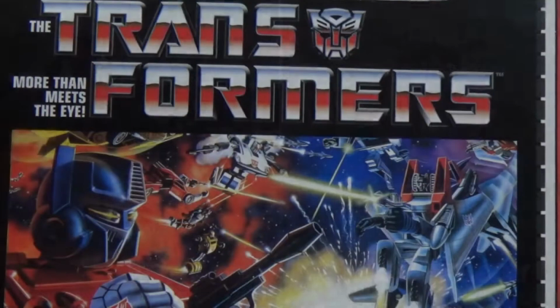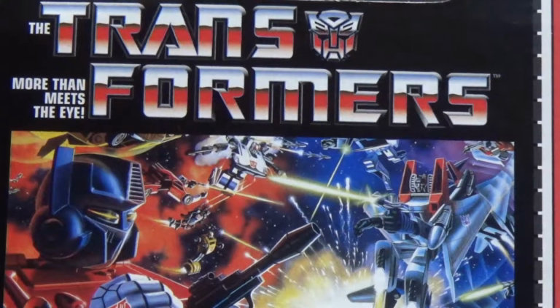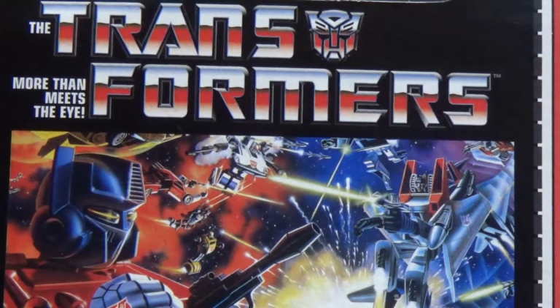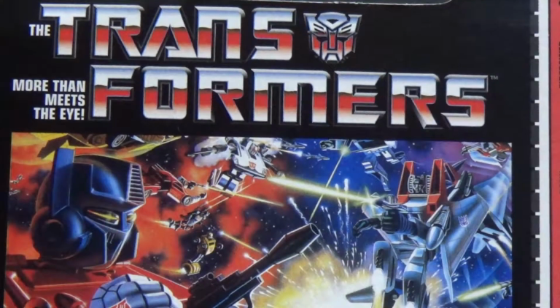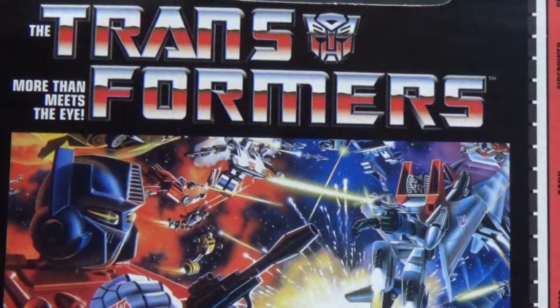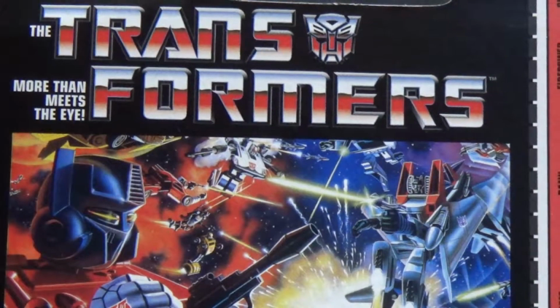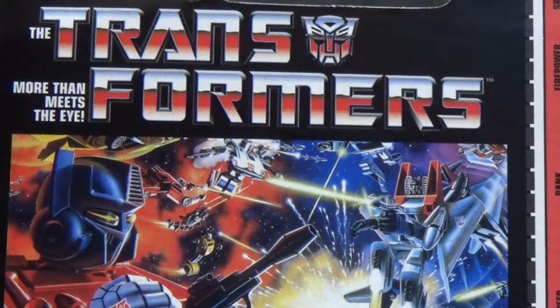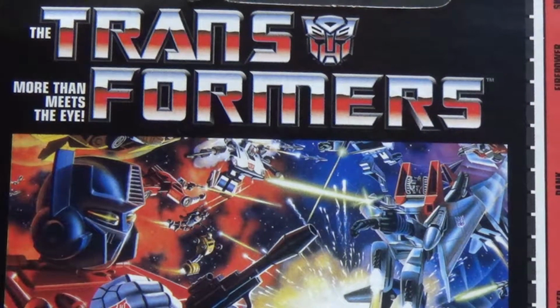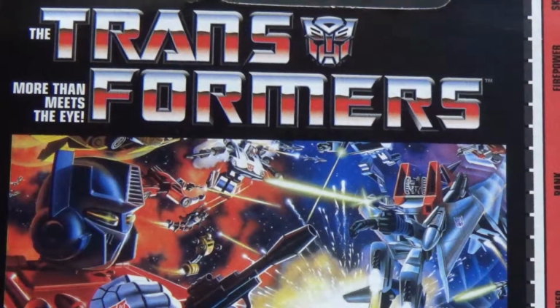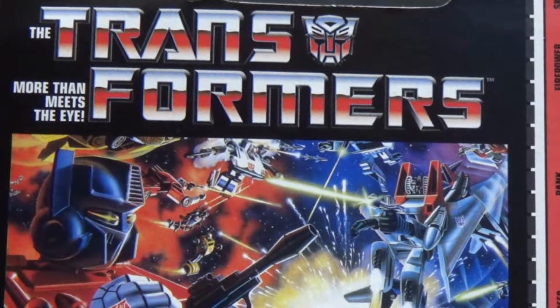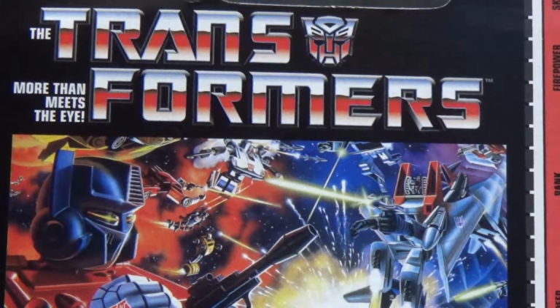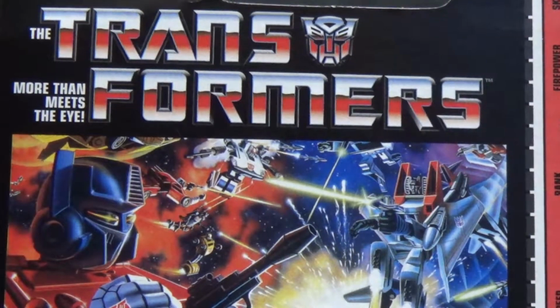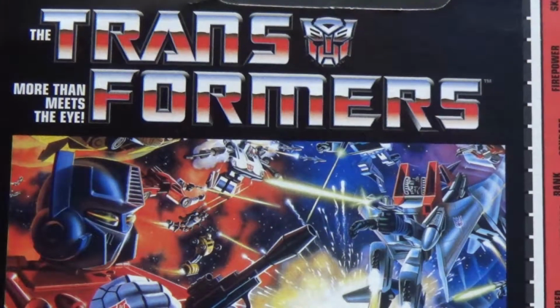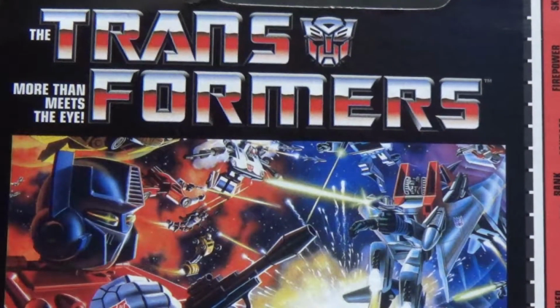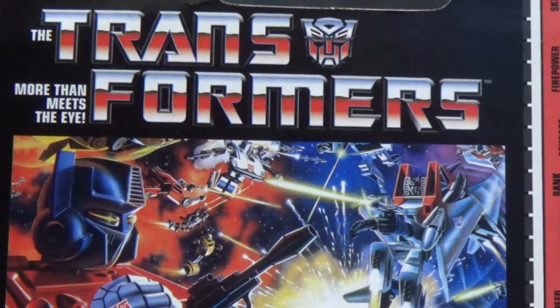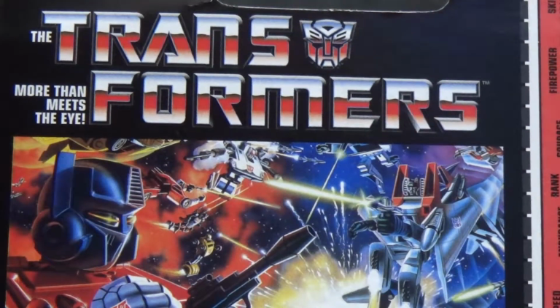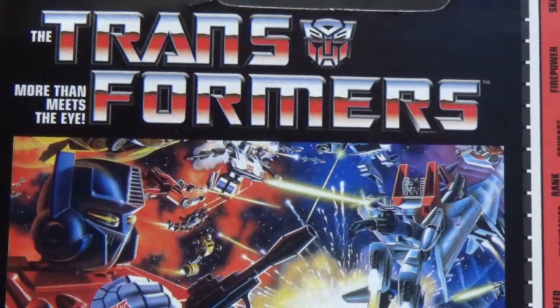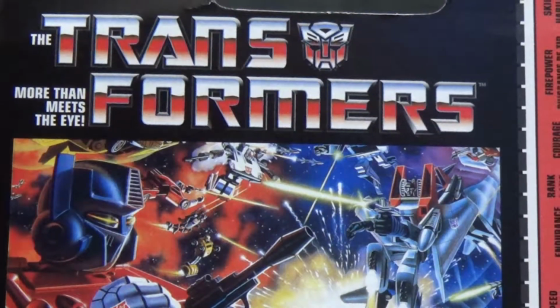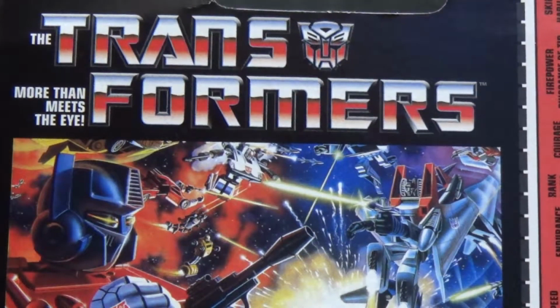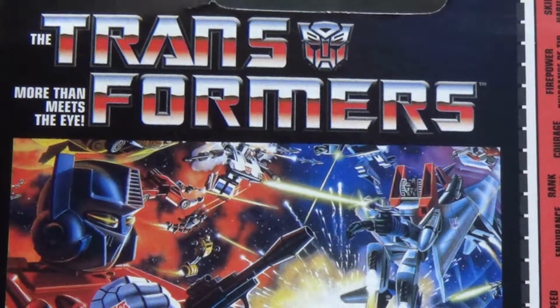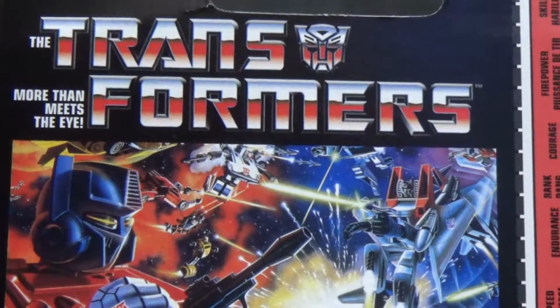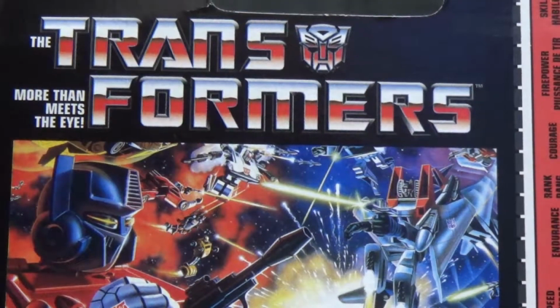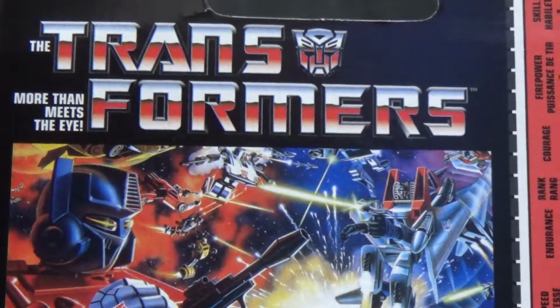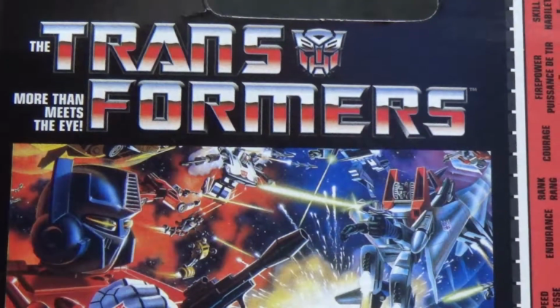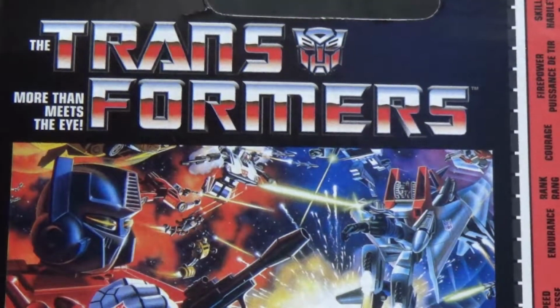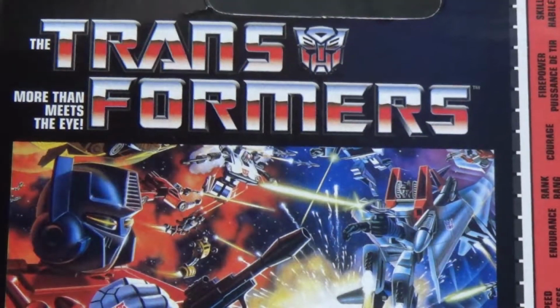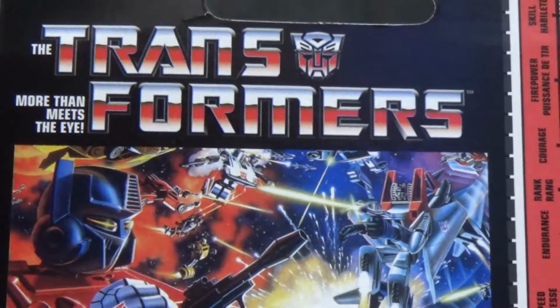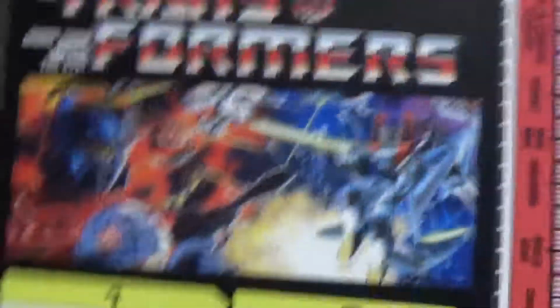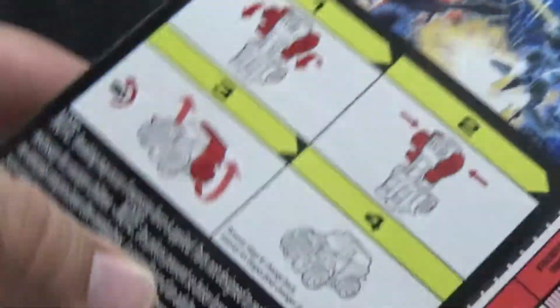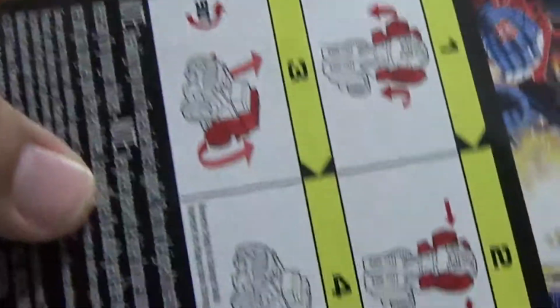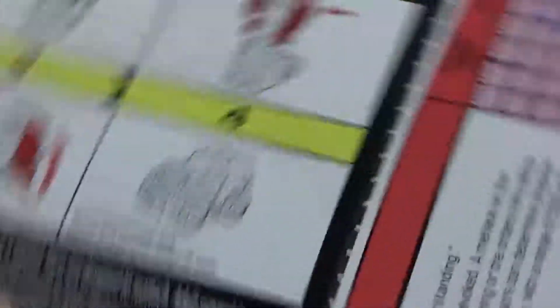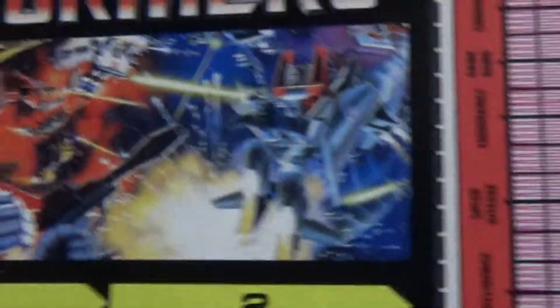Hey everybody, welcome to Review Time with Icelip. I am Icelip, and today we're going to be taking a look at the Walmart reissue of the Transformers G1 minibot Swerve.